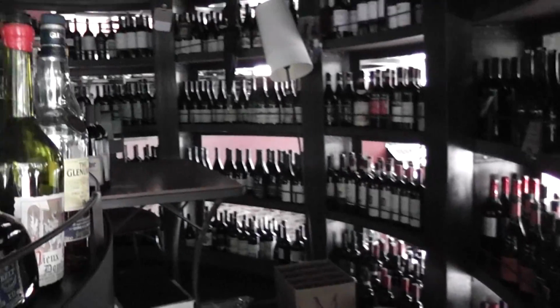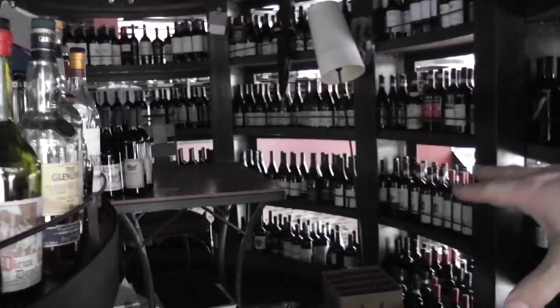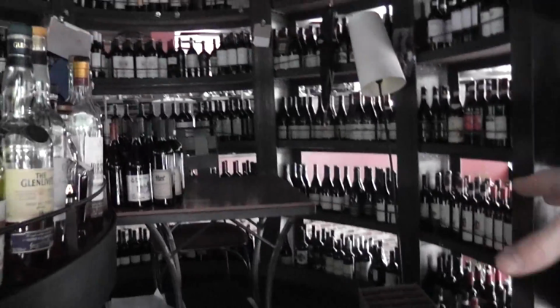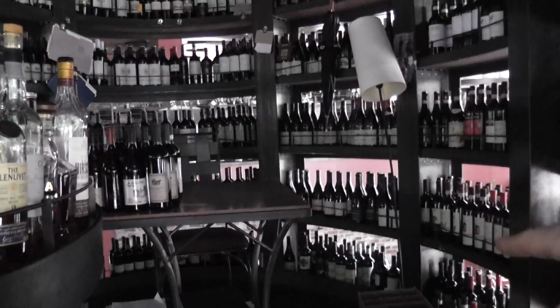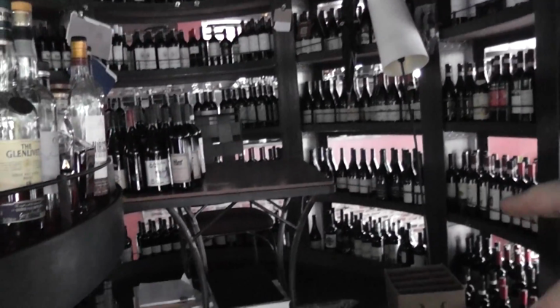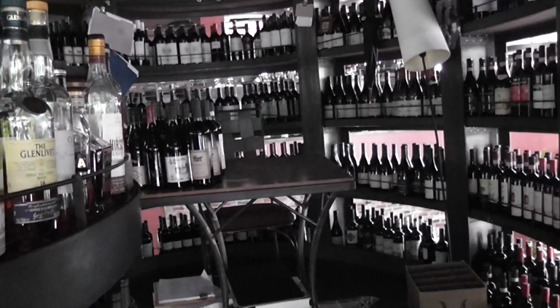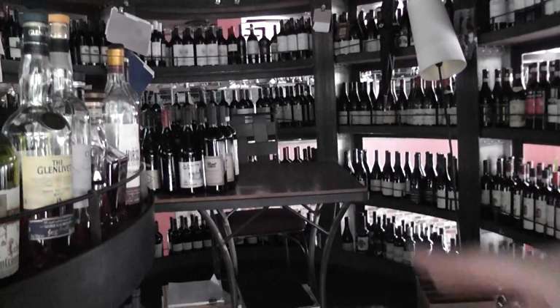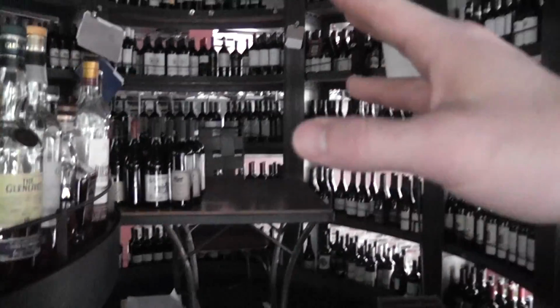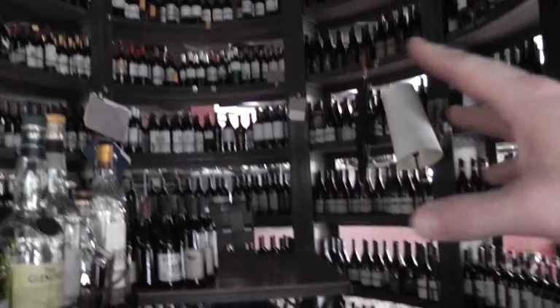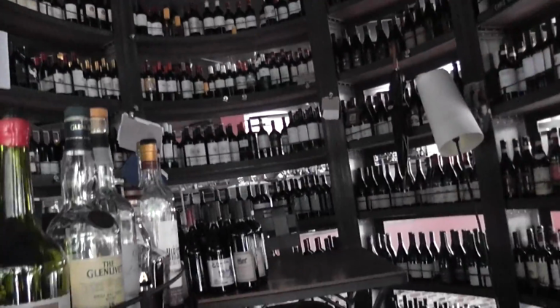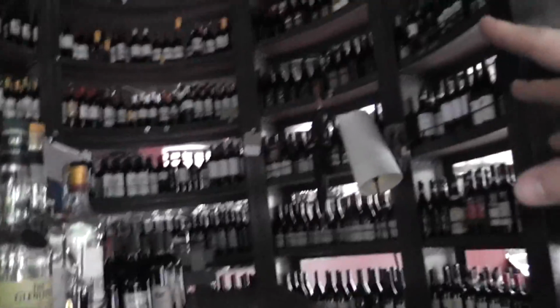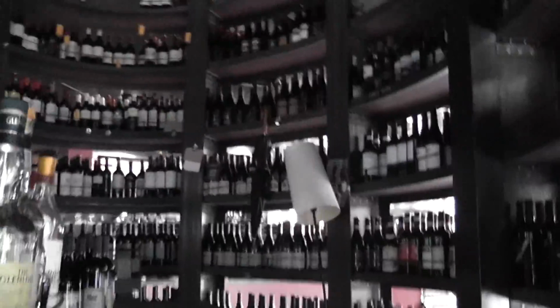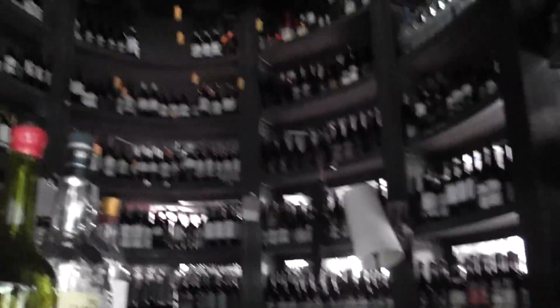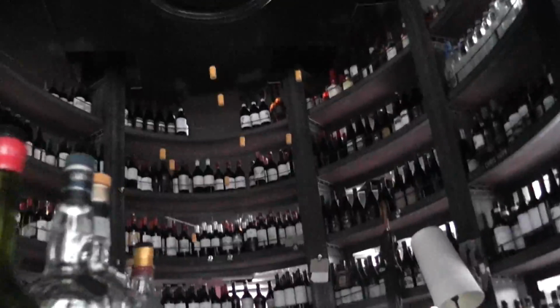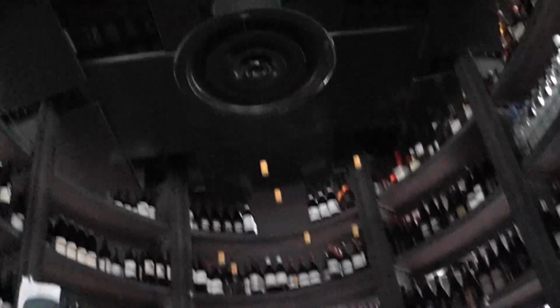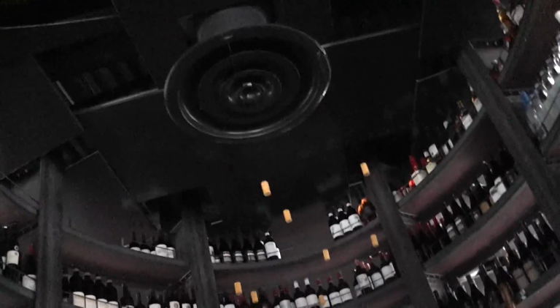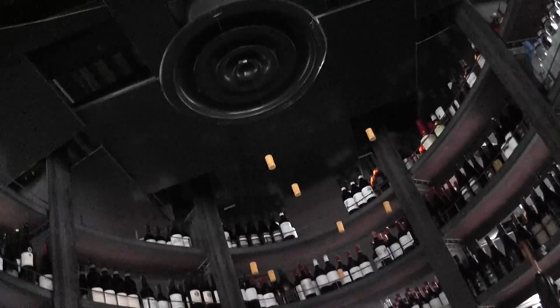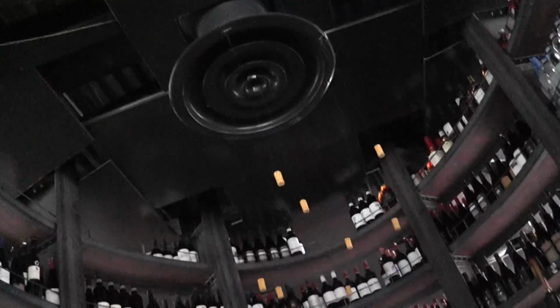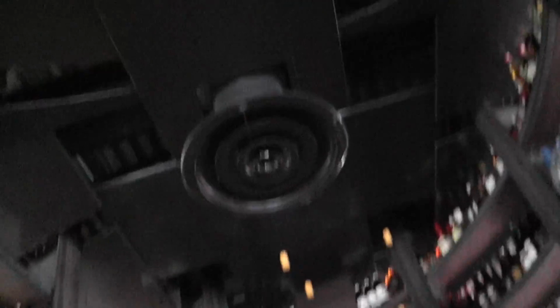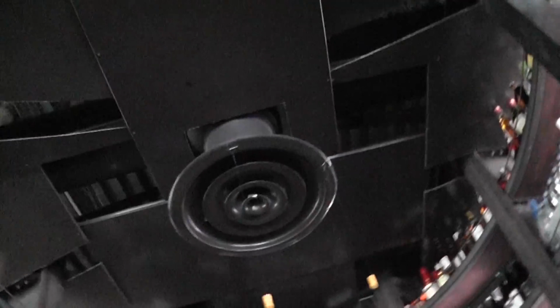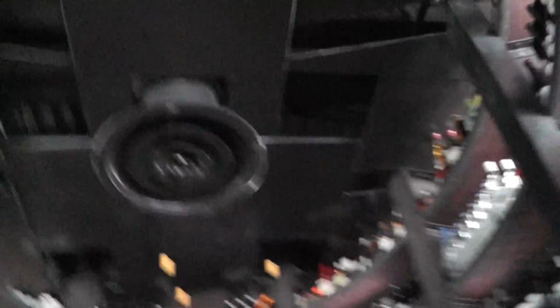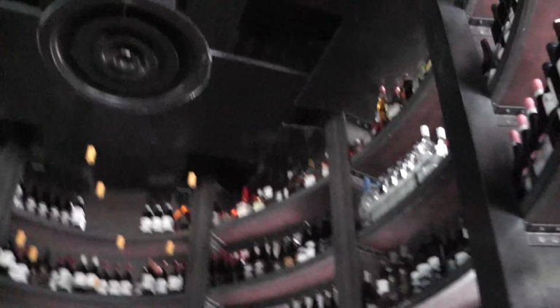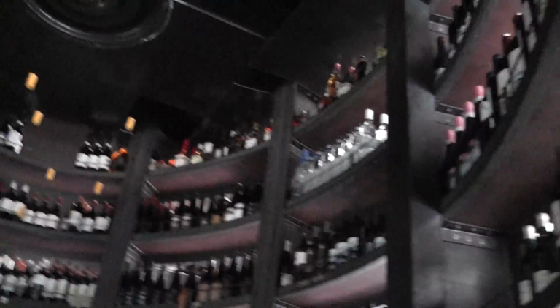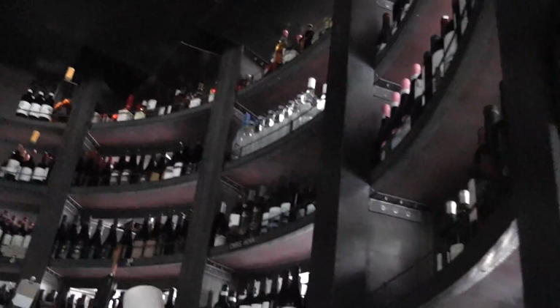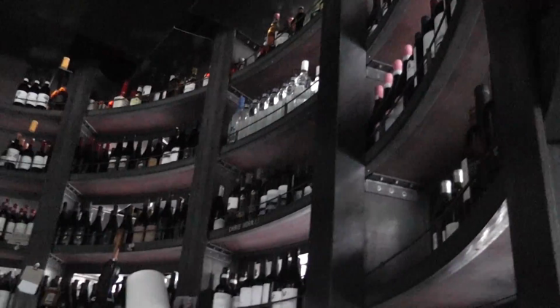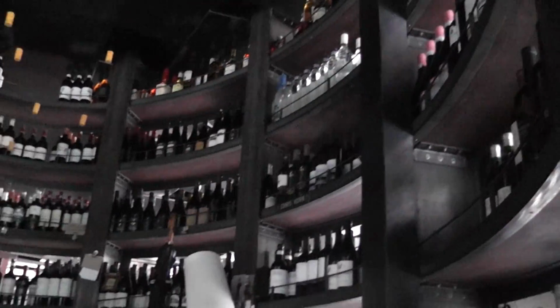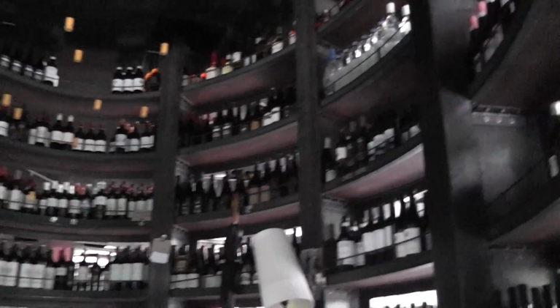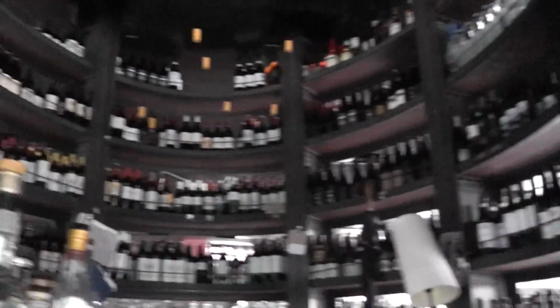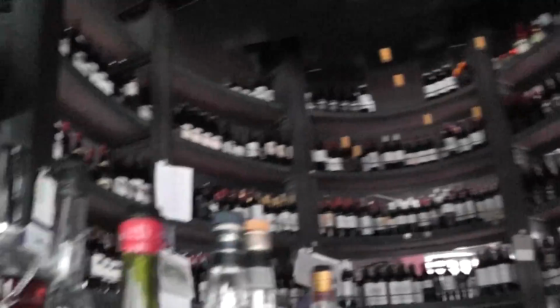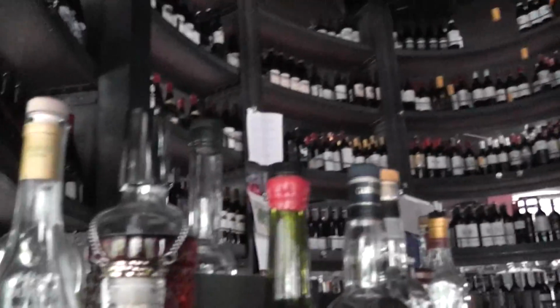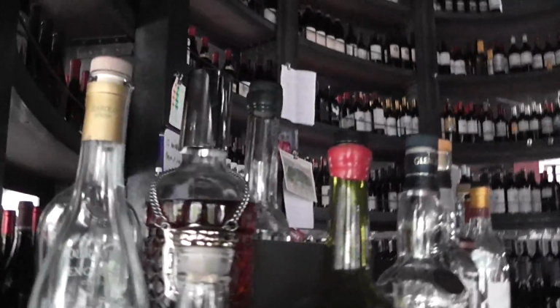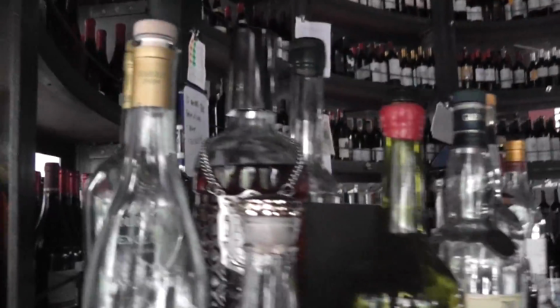This is where we do a lot of our office work, and everything is in the order of the list. So waiters can go in — it's both our service cellar and our office.